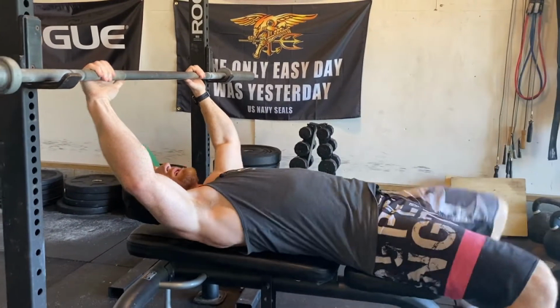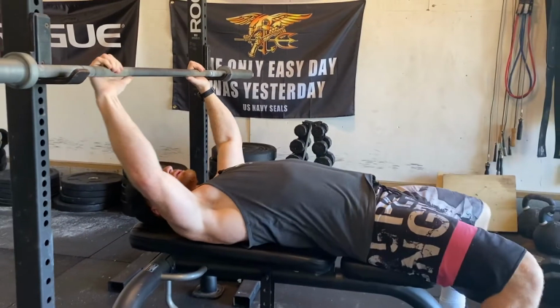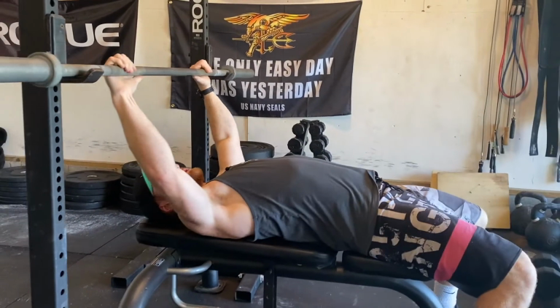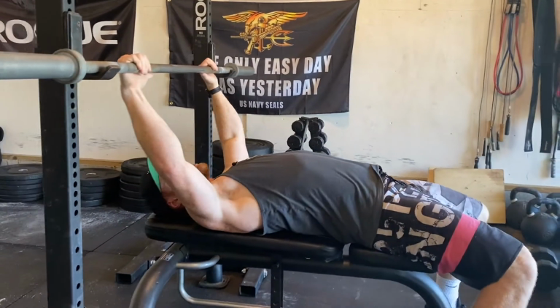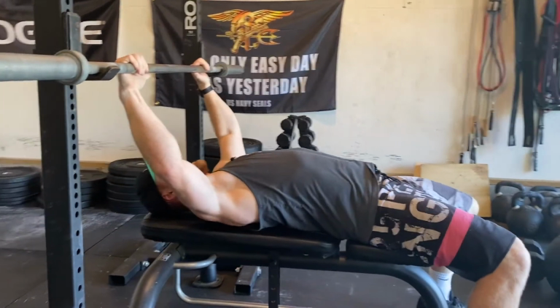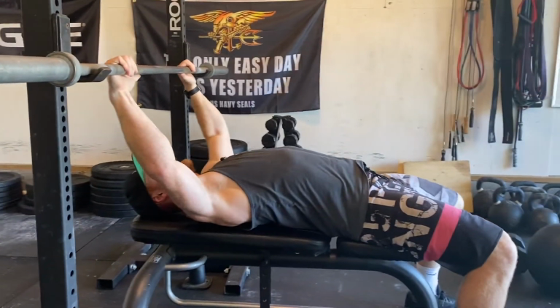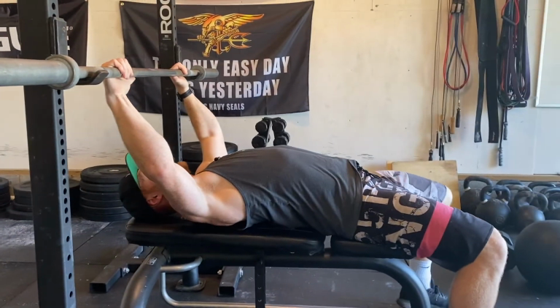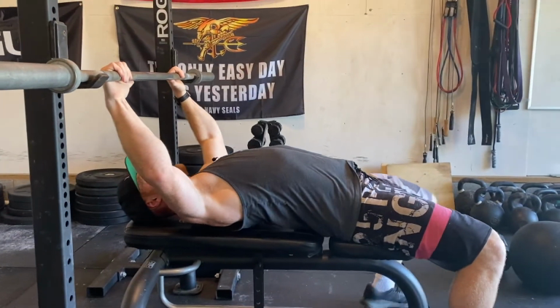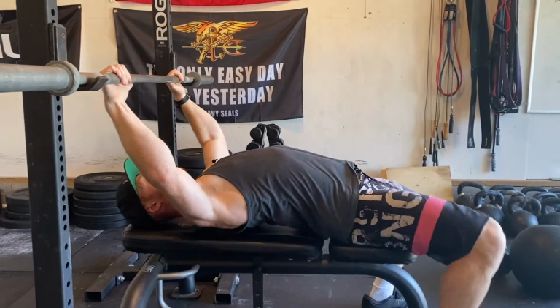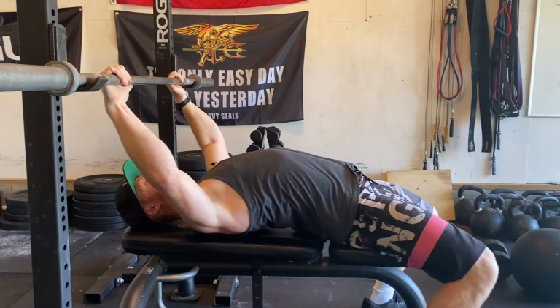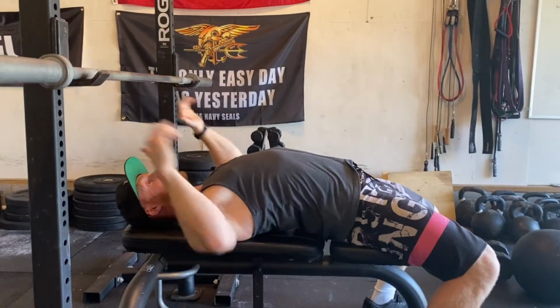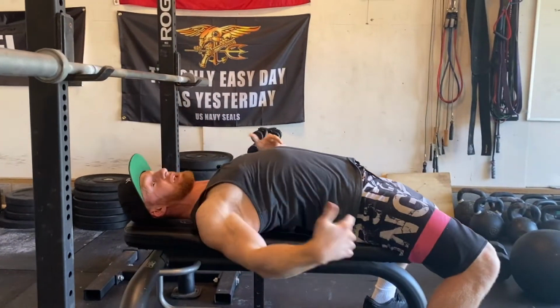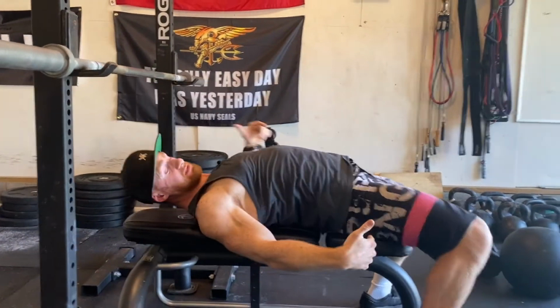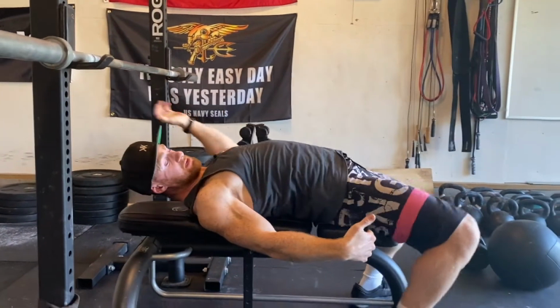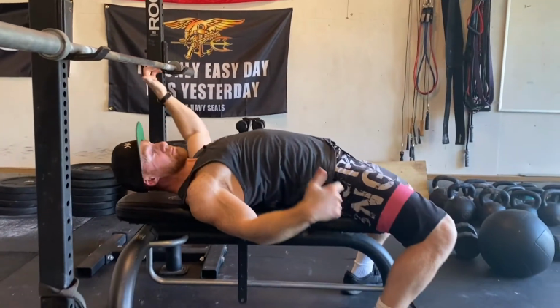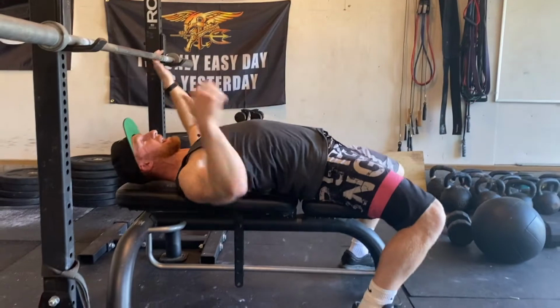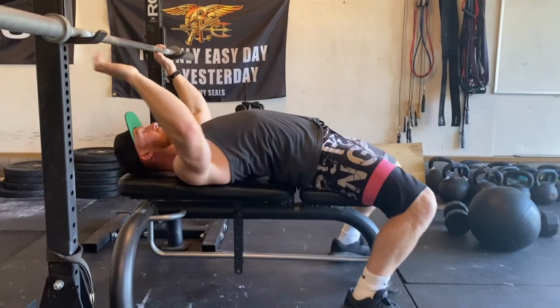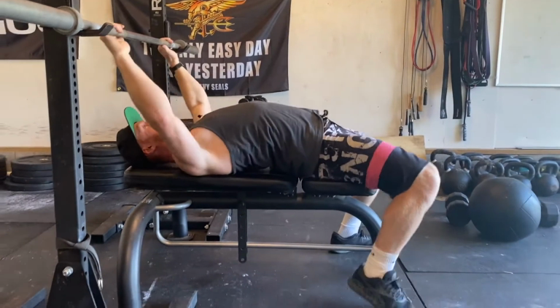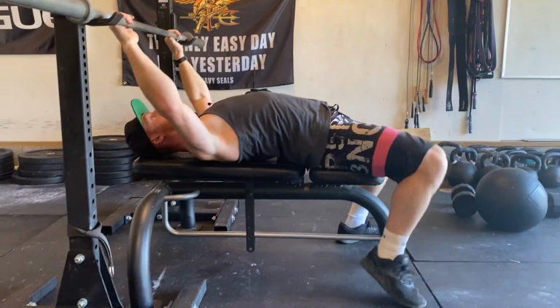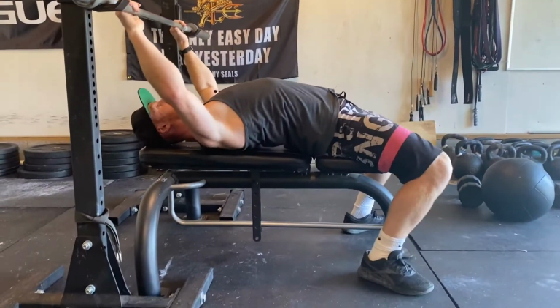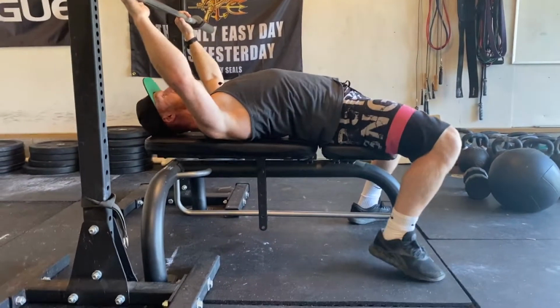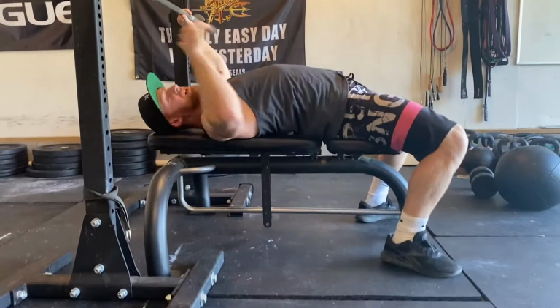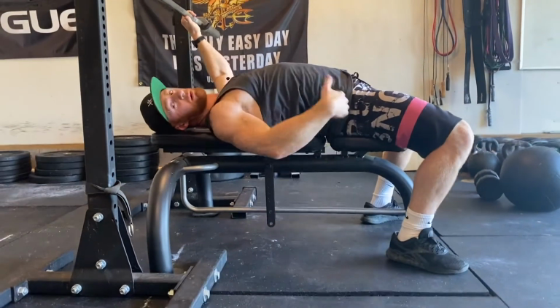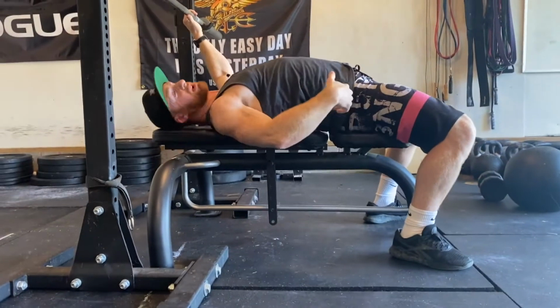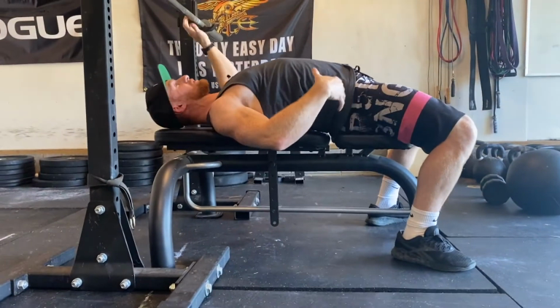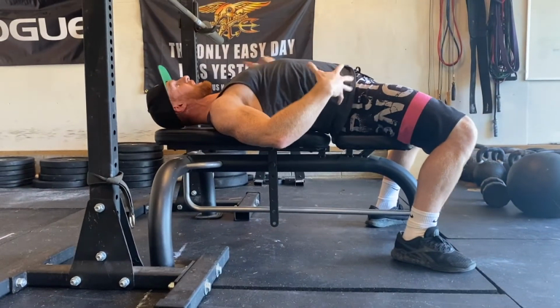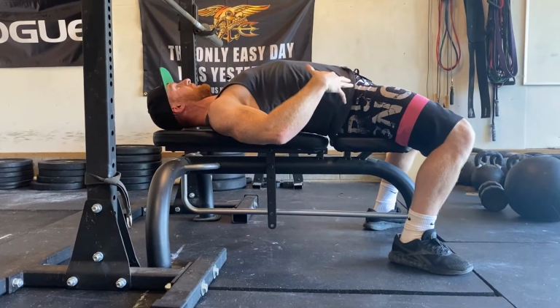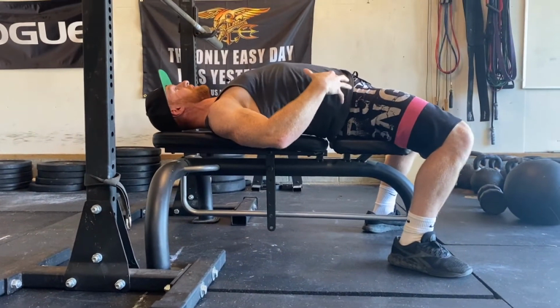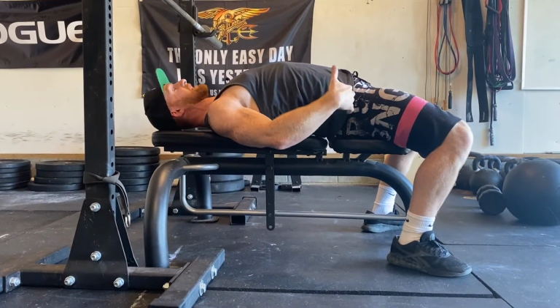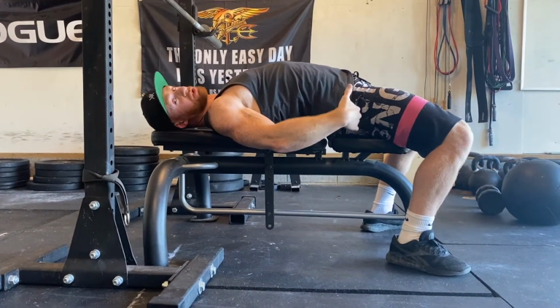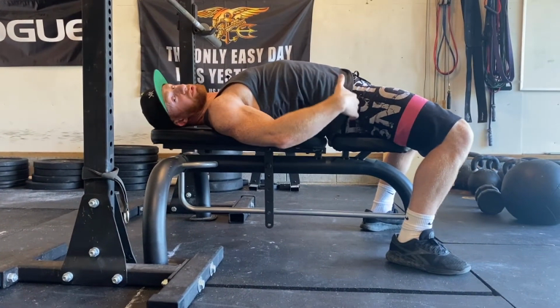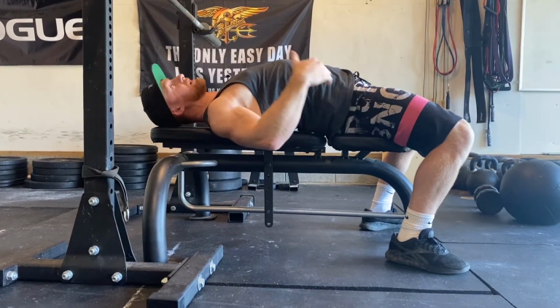As soon as you get your hands set up, you need to get your legs back as far as you can. That way whenever you drive, you've got your glutes squeezed.